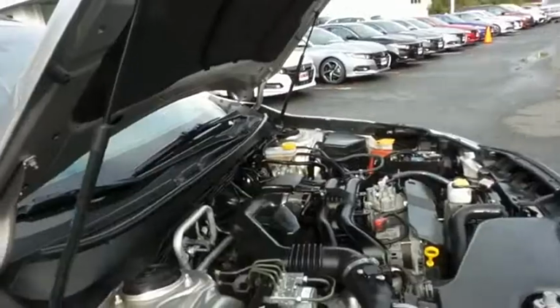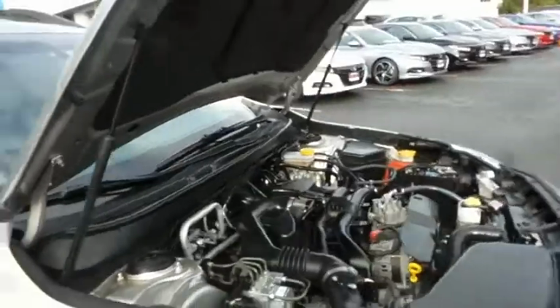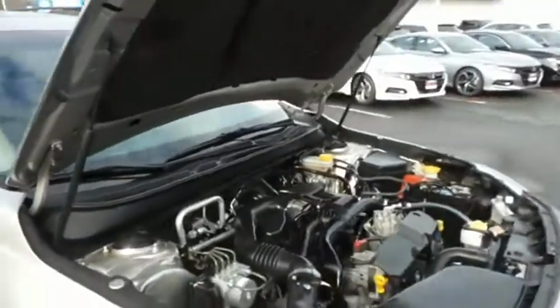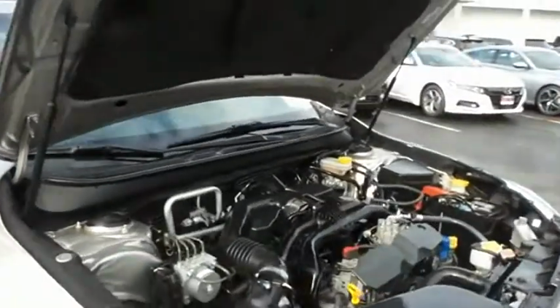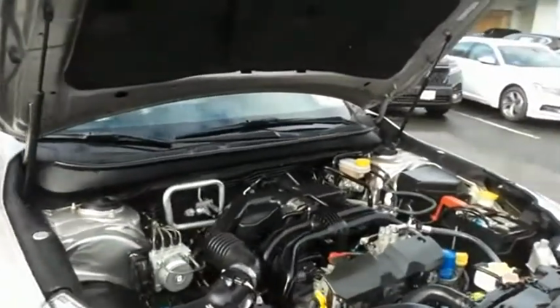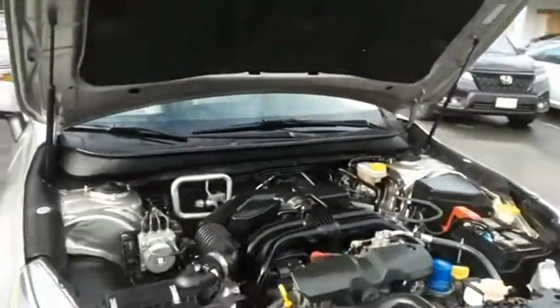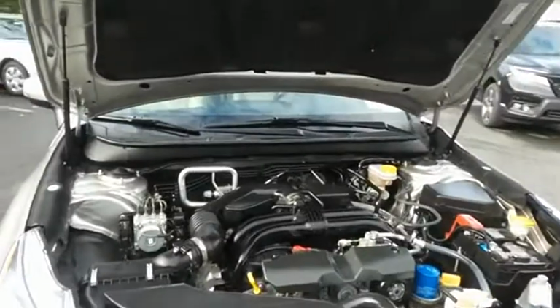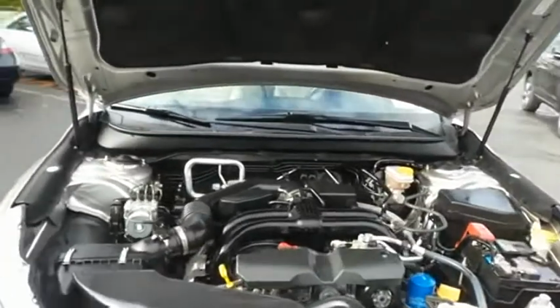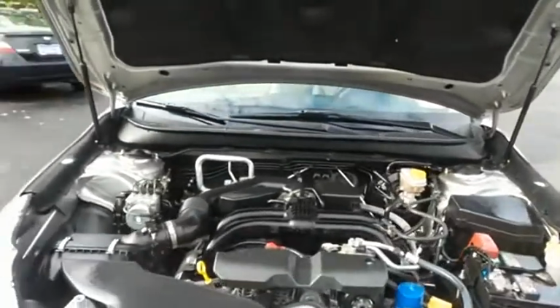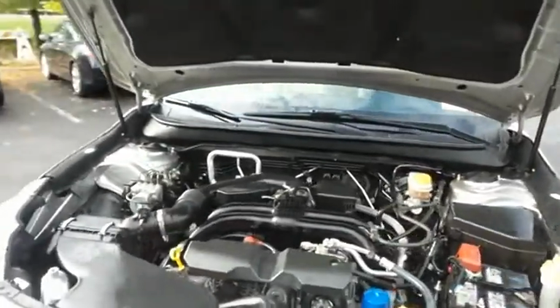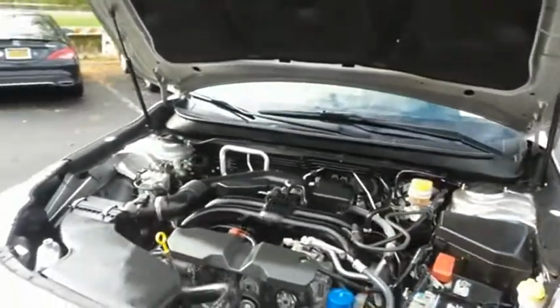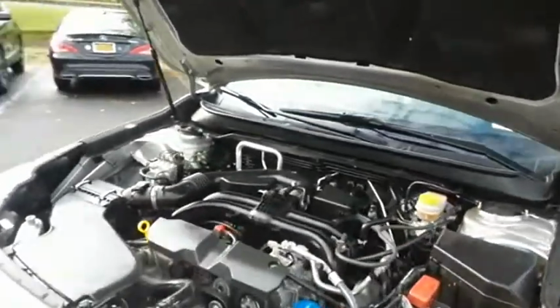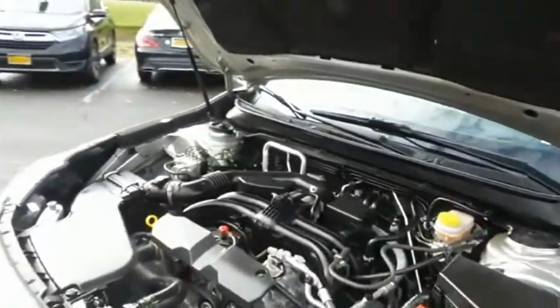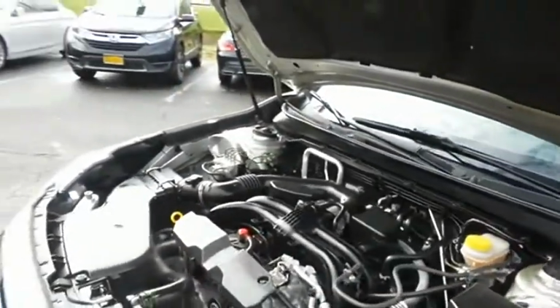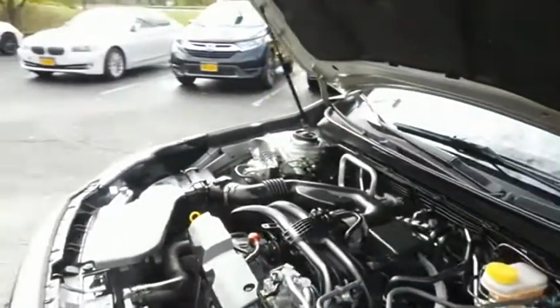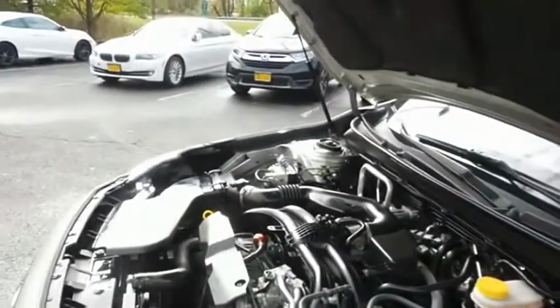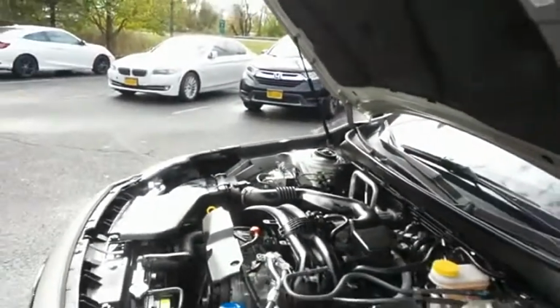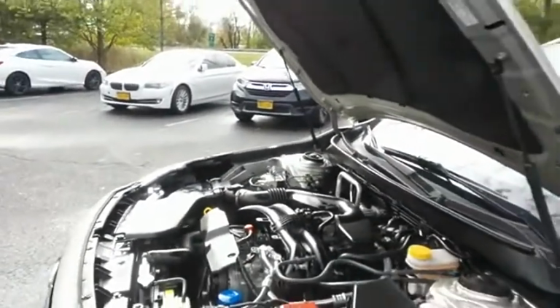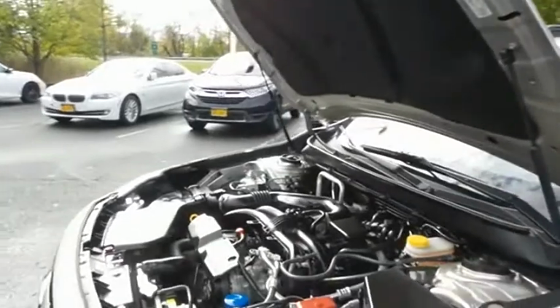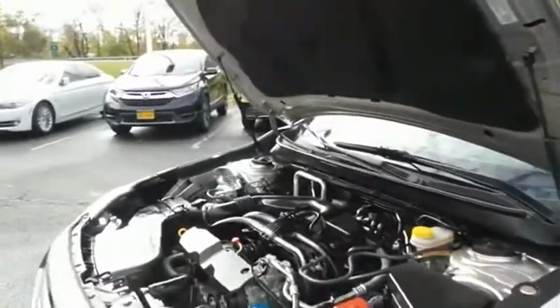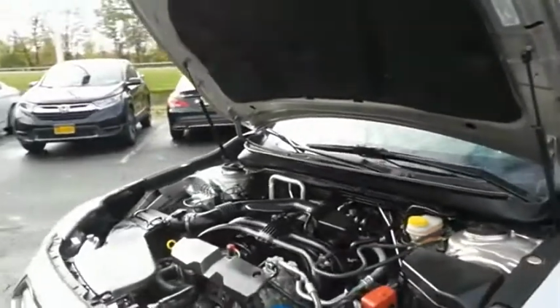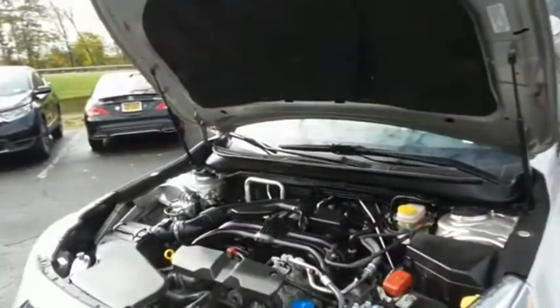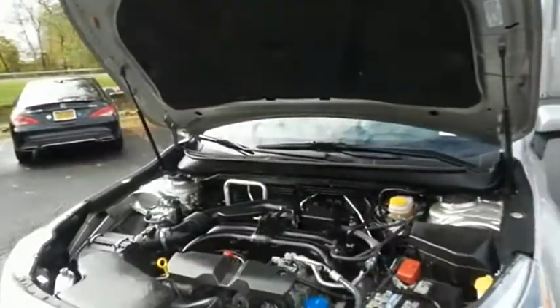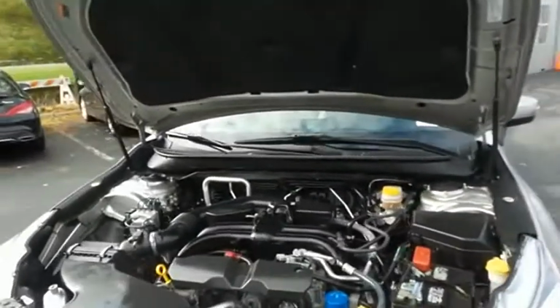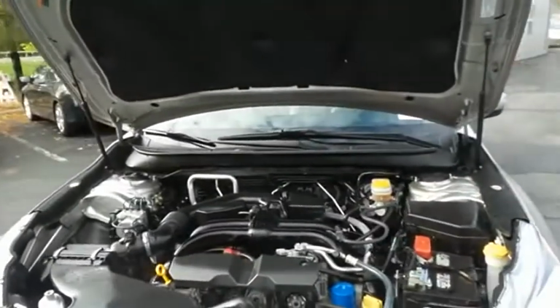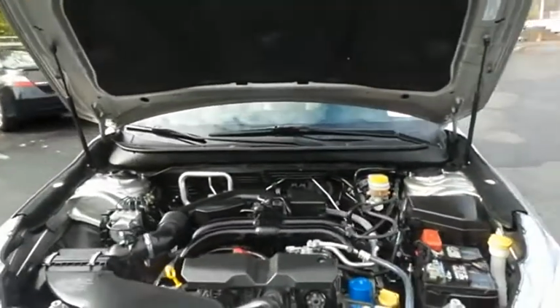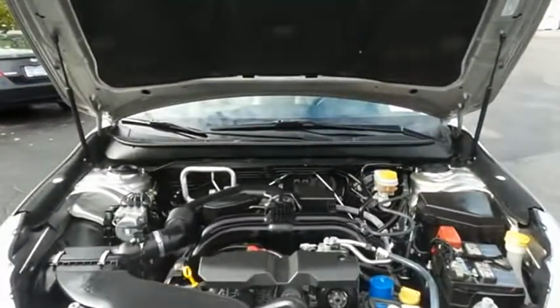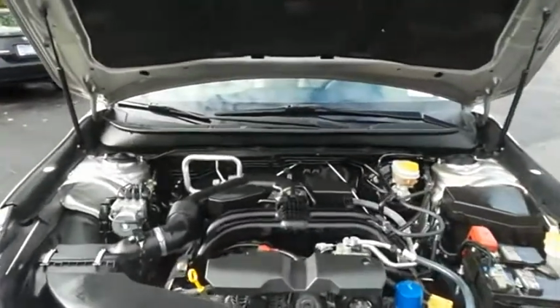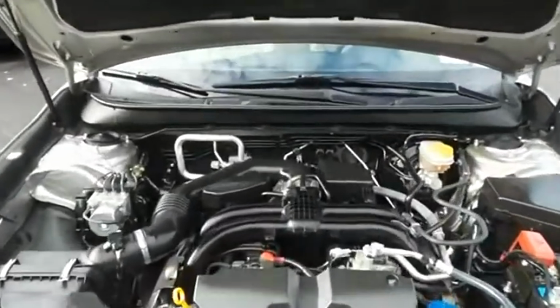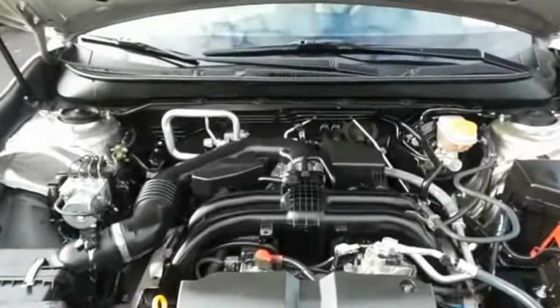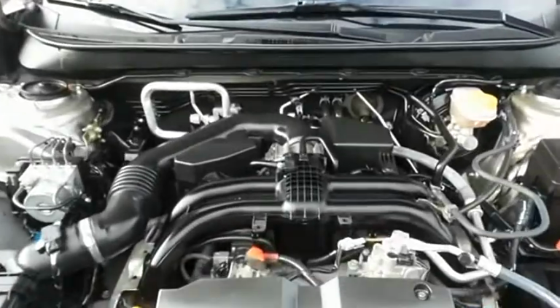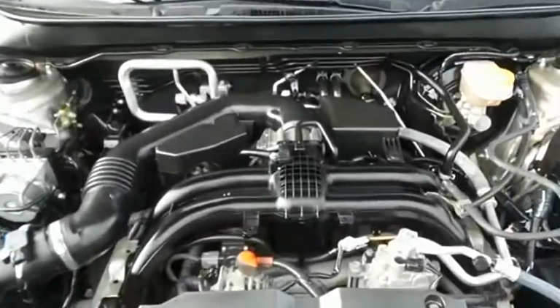The Subaru 16-valve dual overhead cam 2.5-liter four-cylinder engine has plenty of power, legendary Subaru reliability, and it gets an outstanding 32 miles per gallon on the highway.